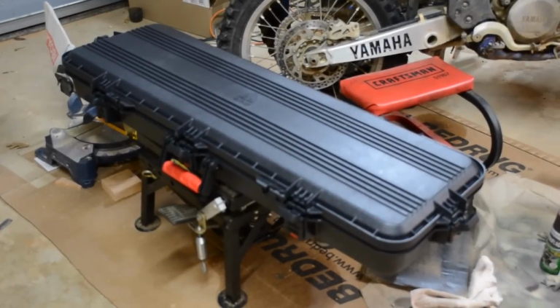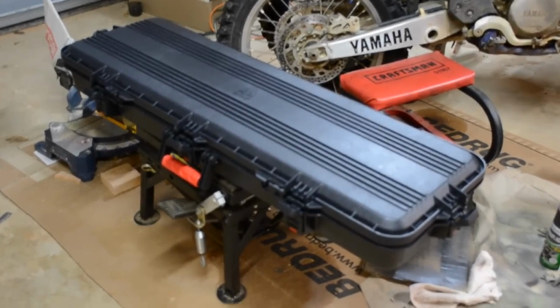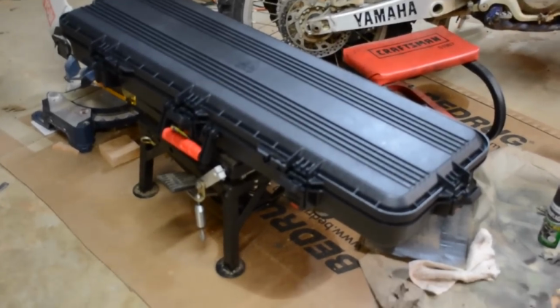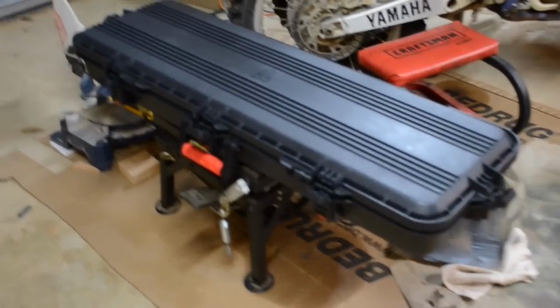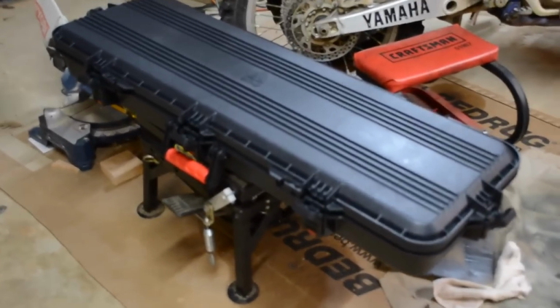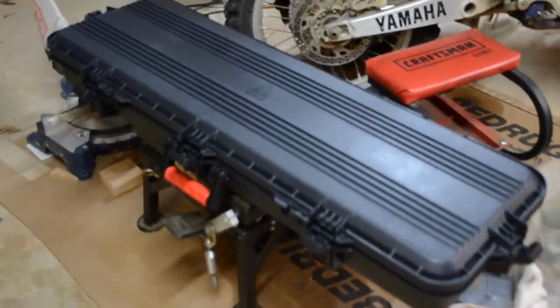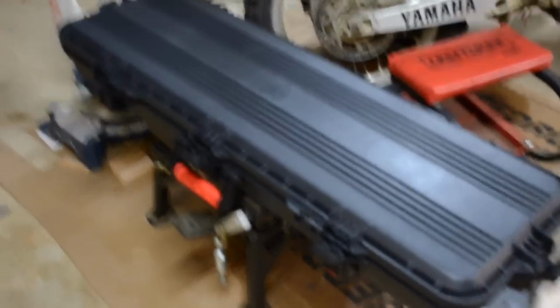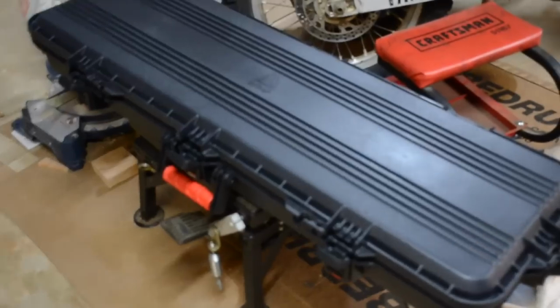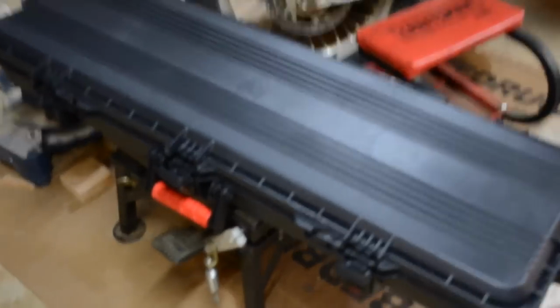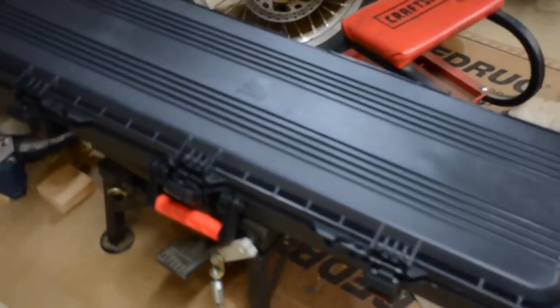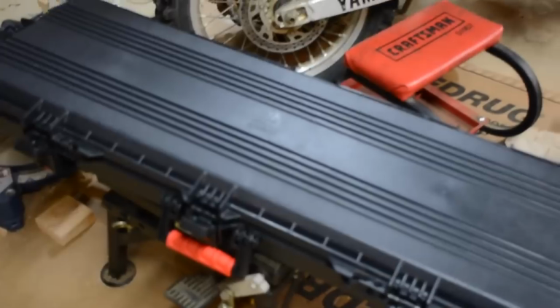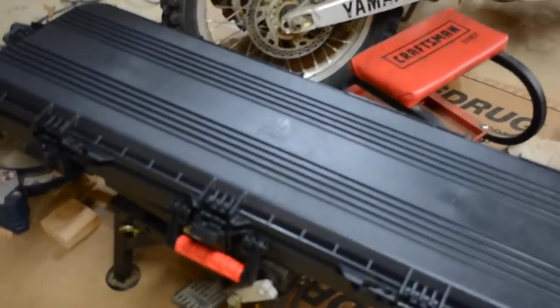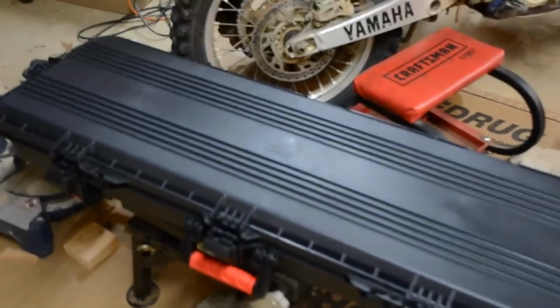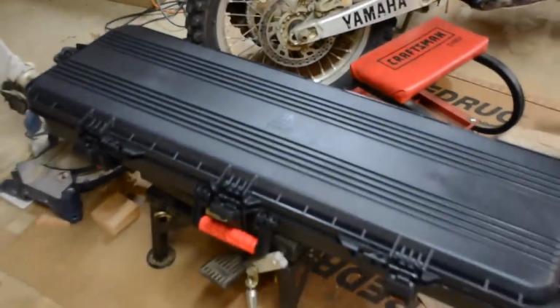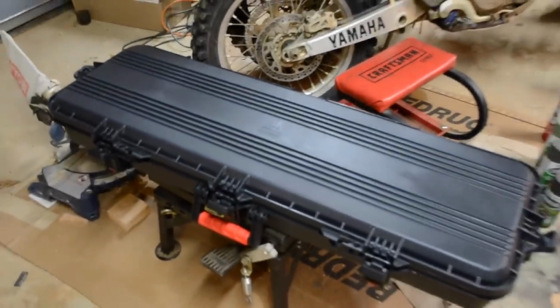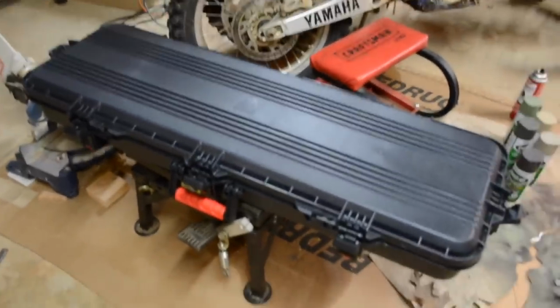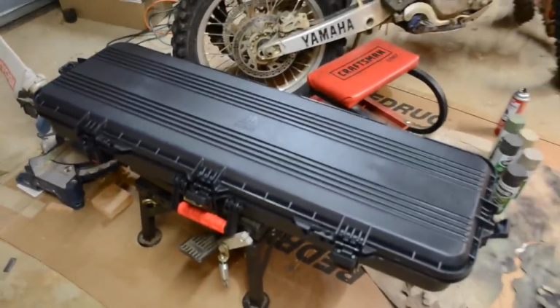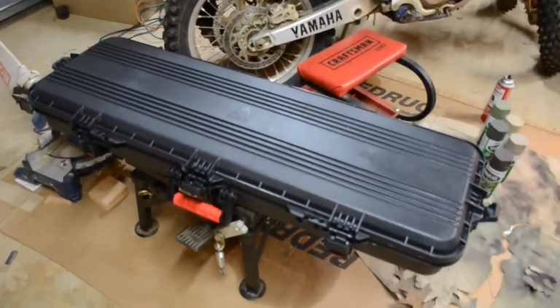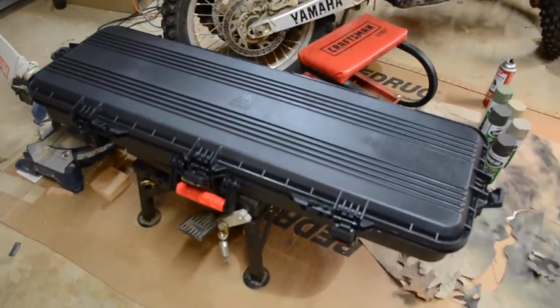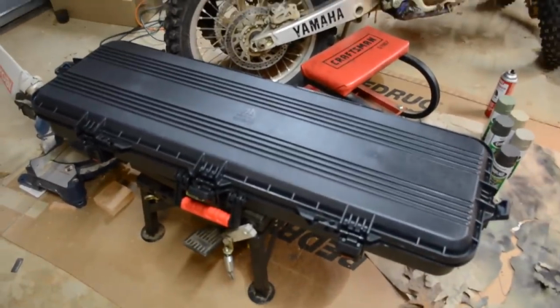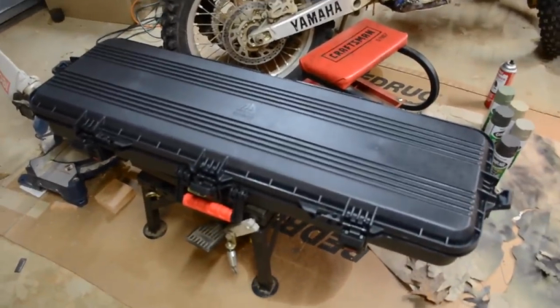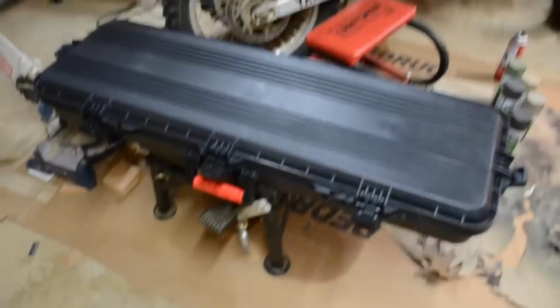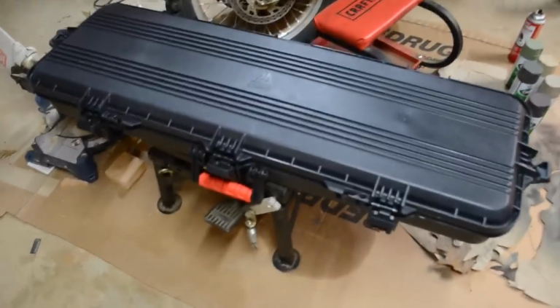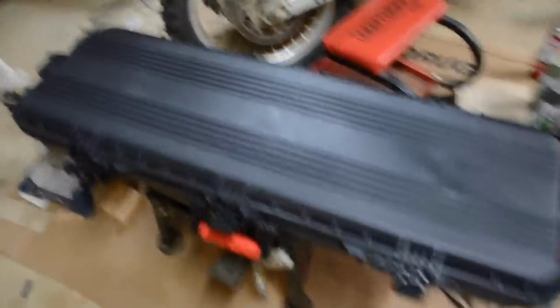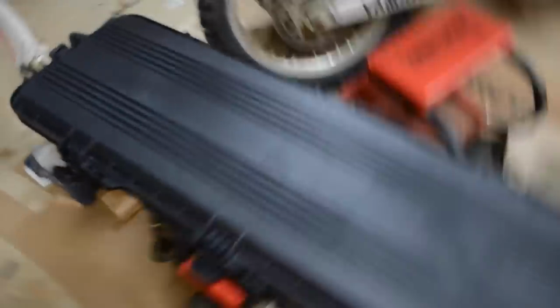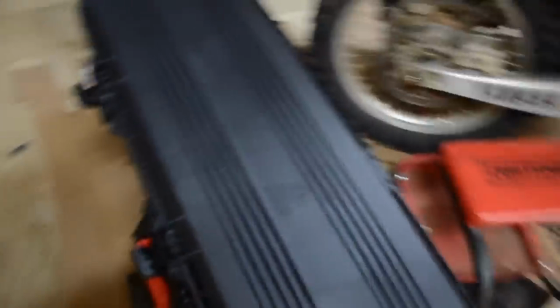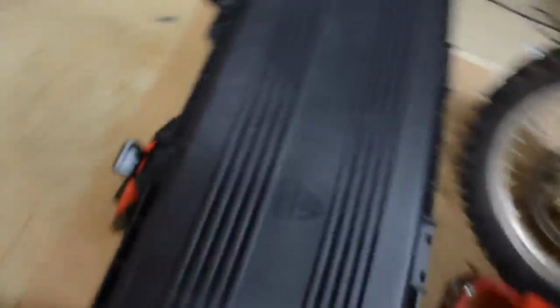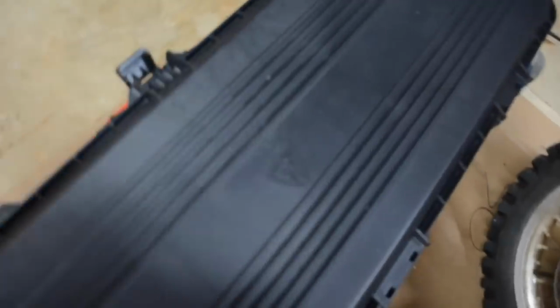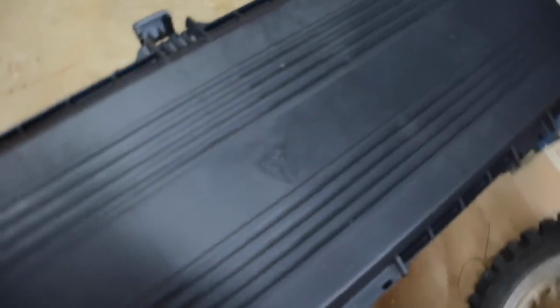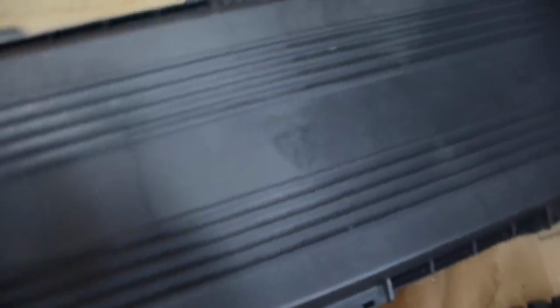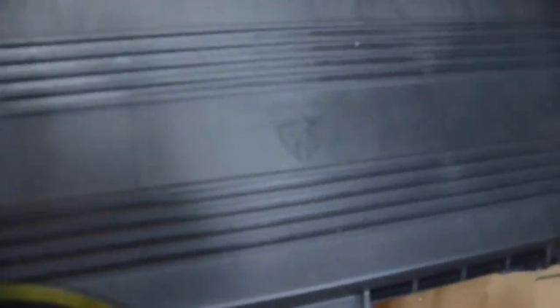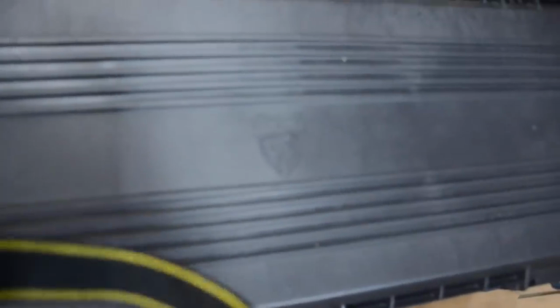Hey guys, I found this at Walmart. I think it was $59.95. Made by Plano — Plano Gungard.